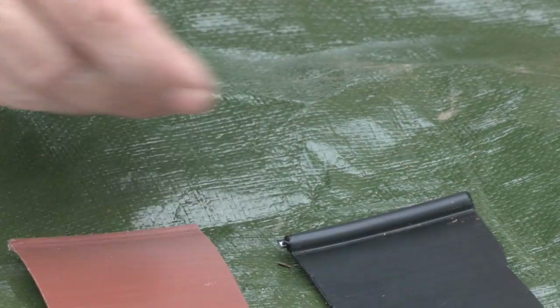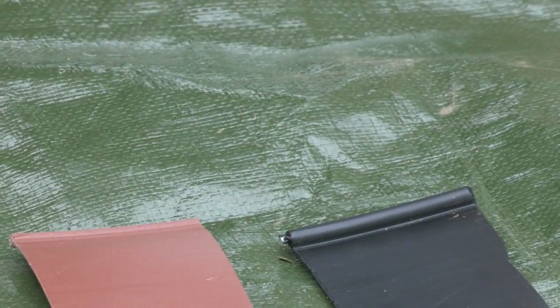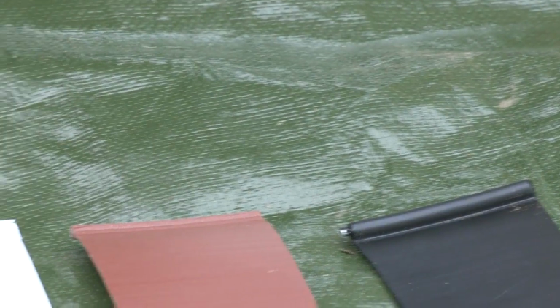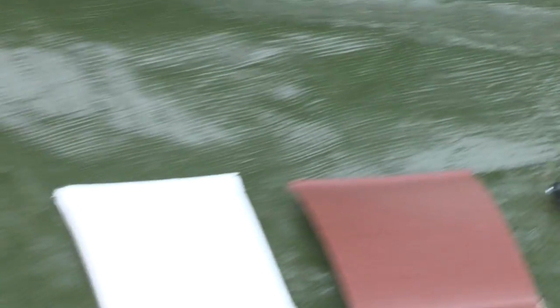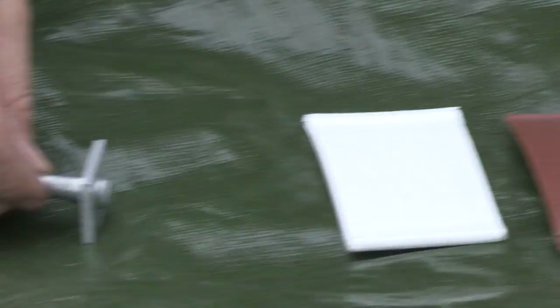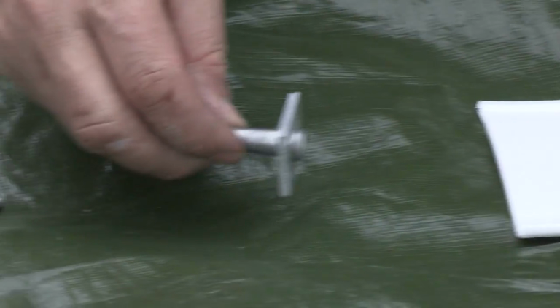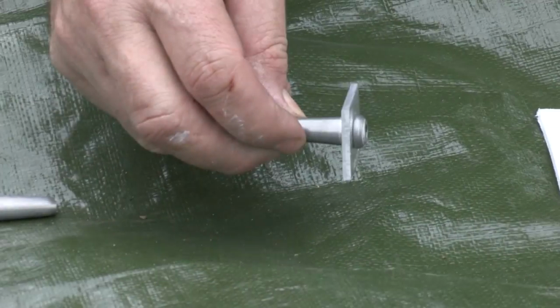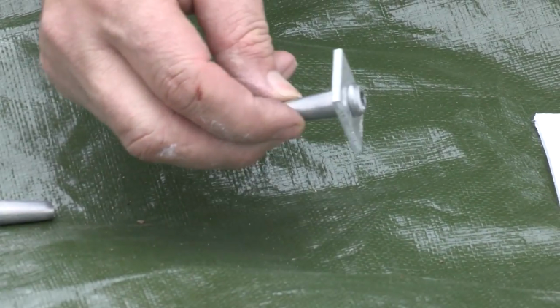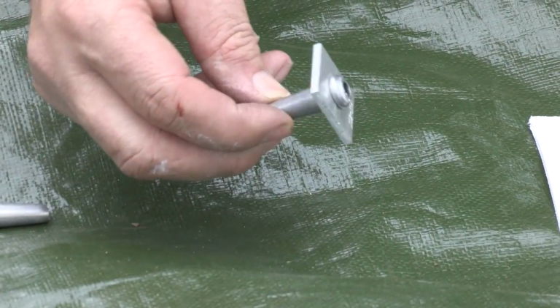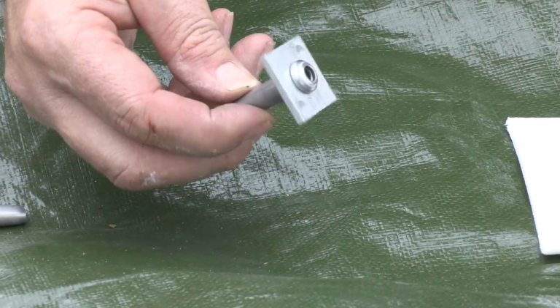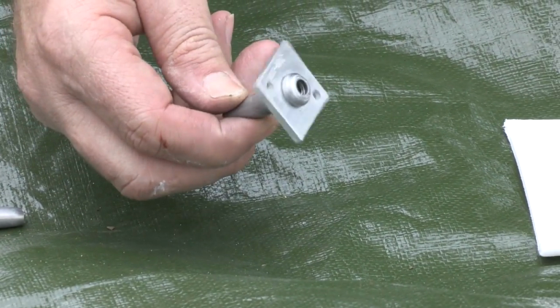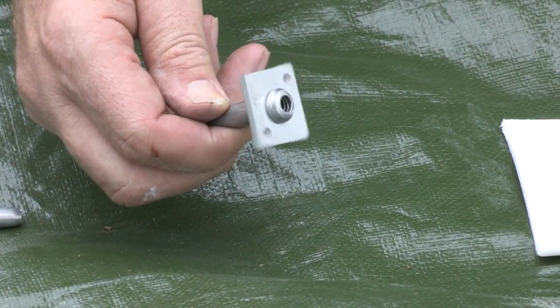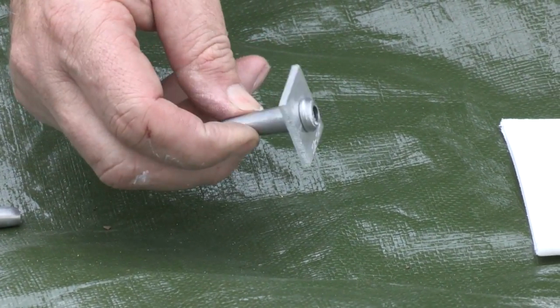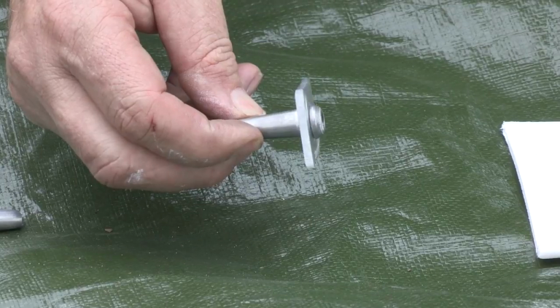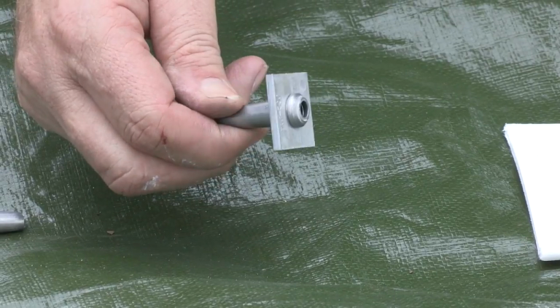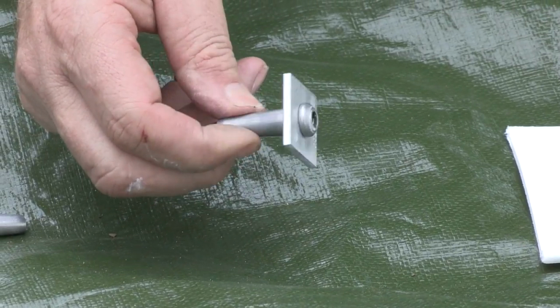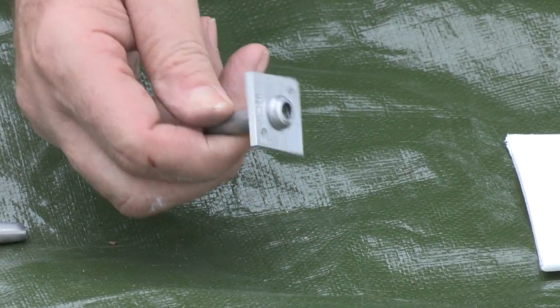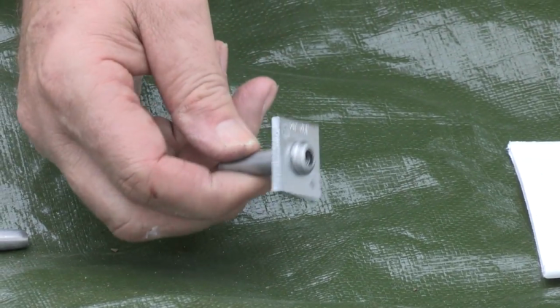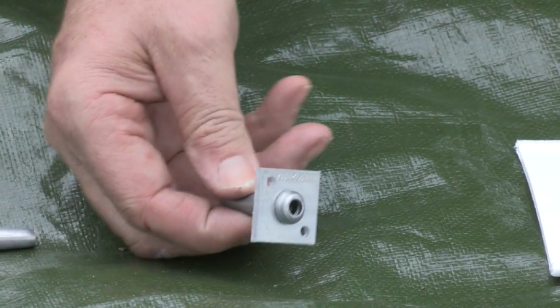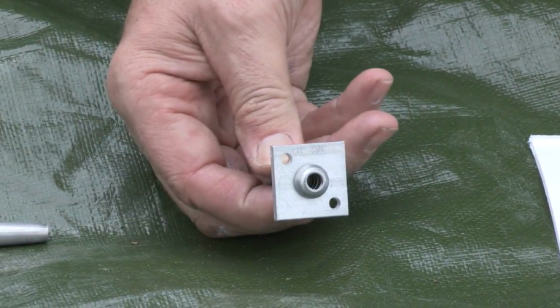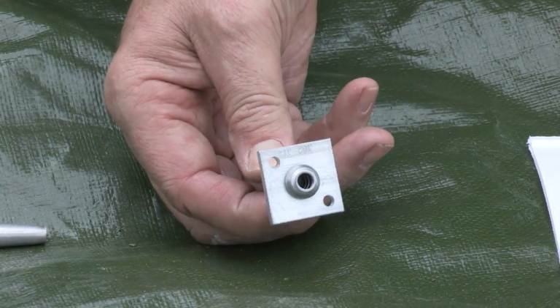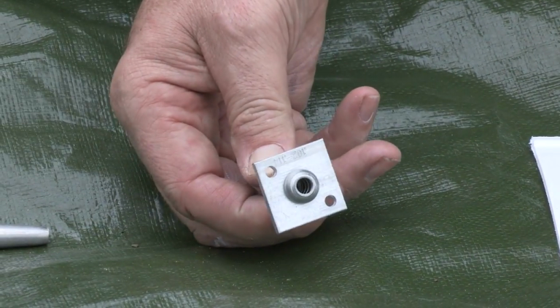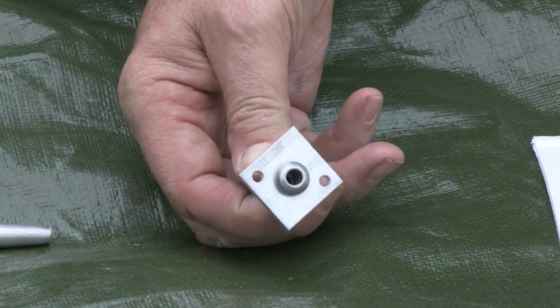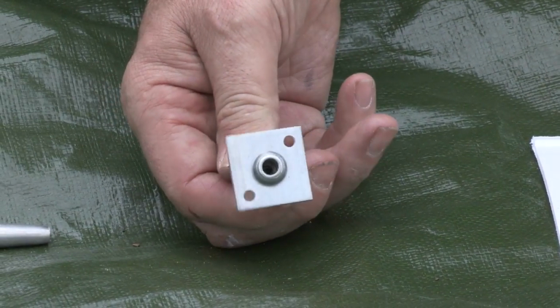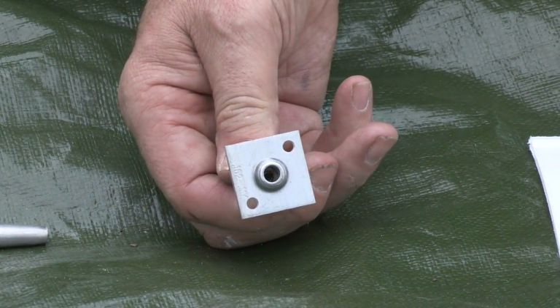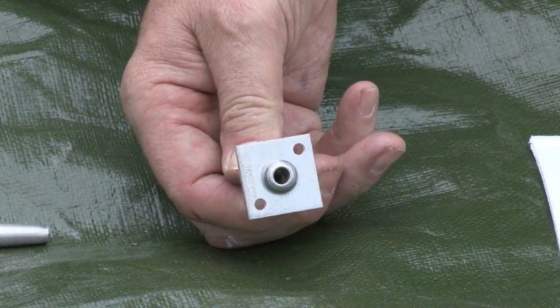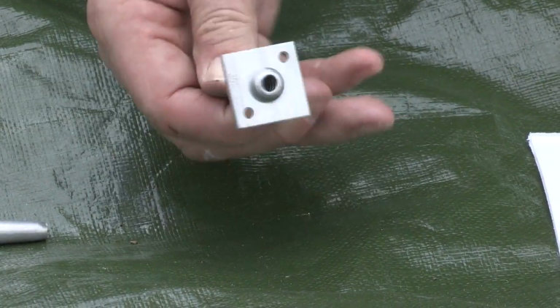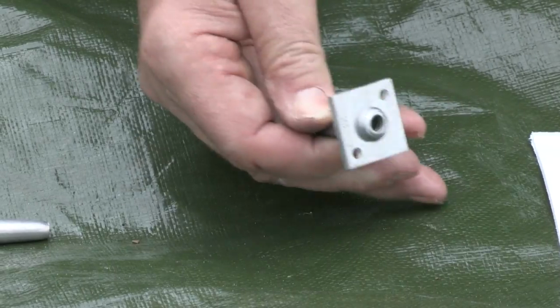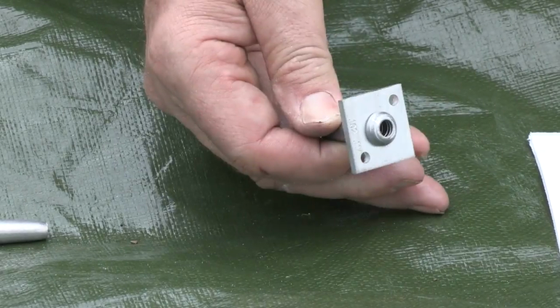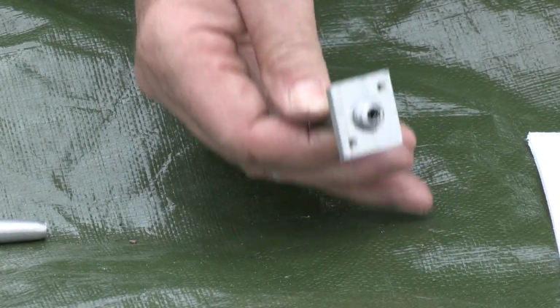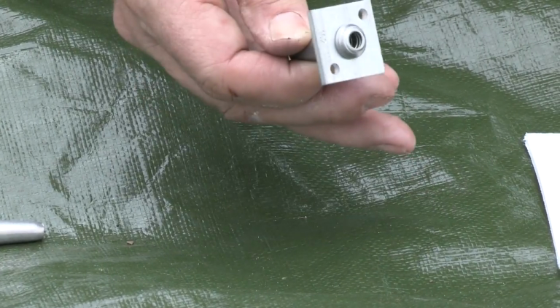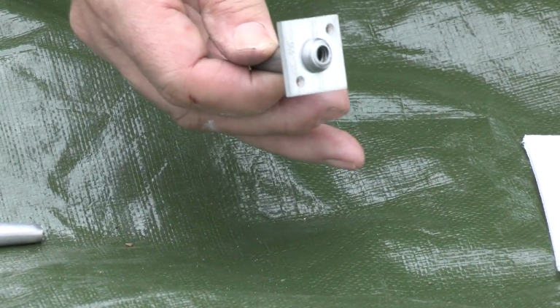Here we've got our low profile vice grip. As you can see it's got a one-way jaw inside, so once the wire's in it won't come out.